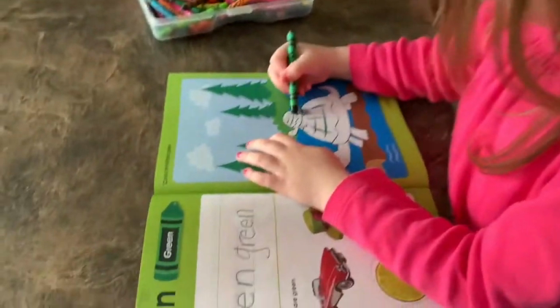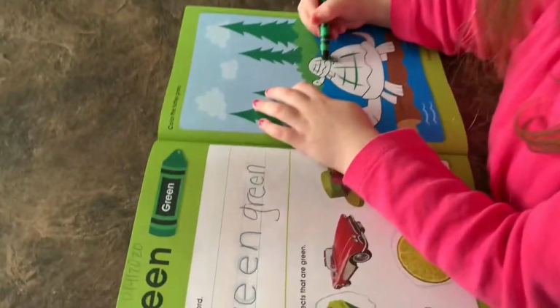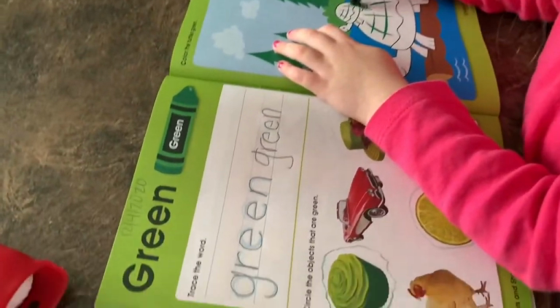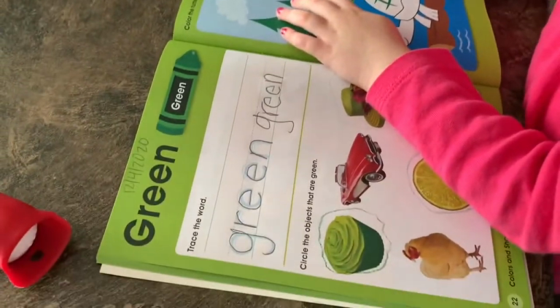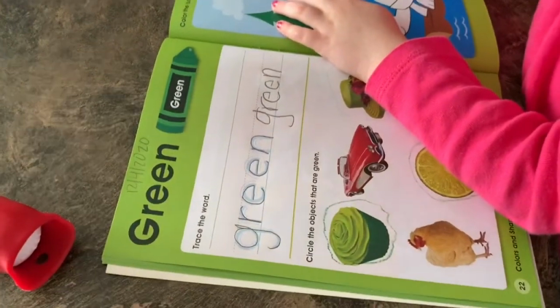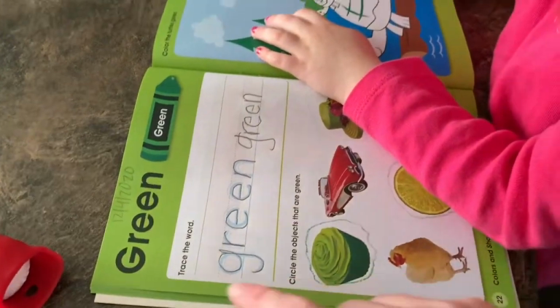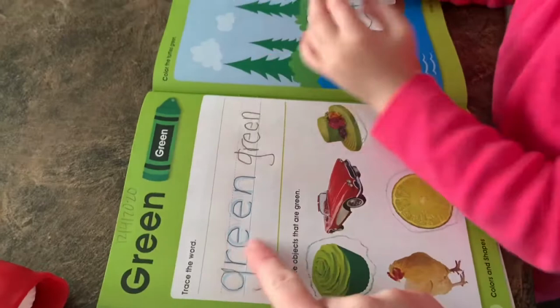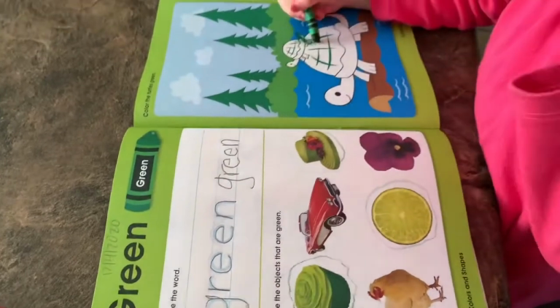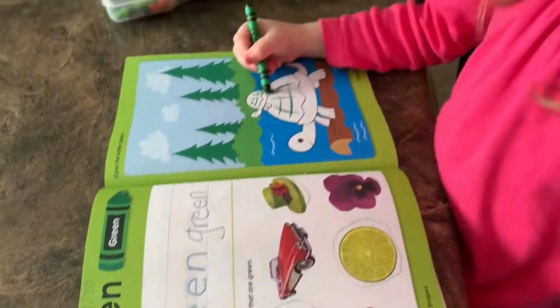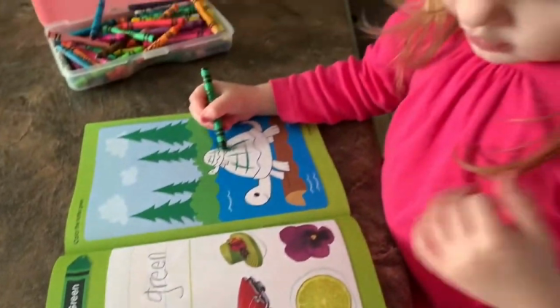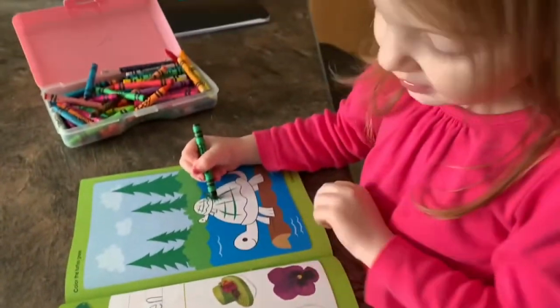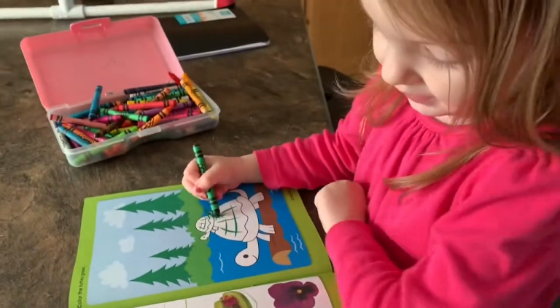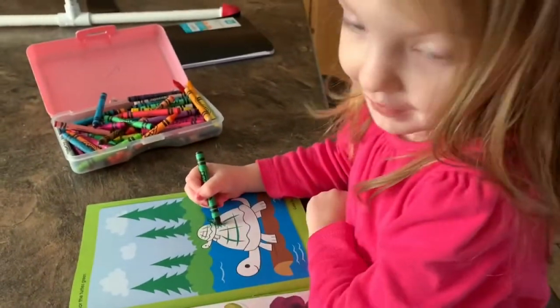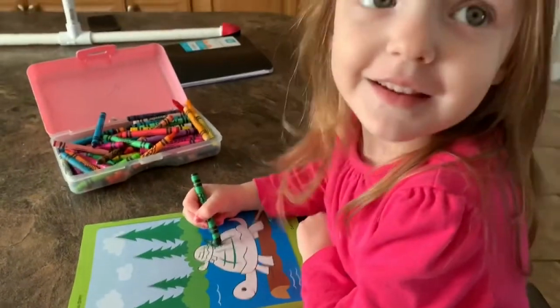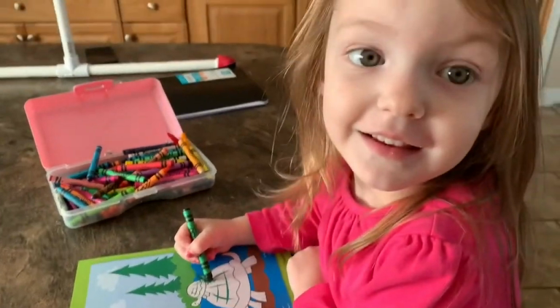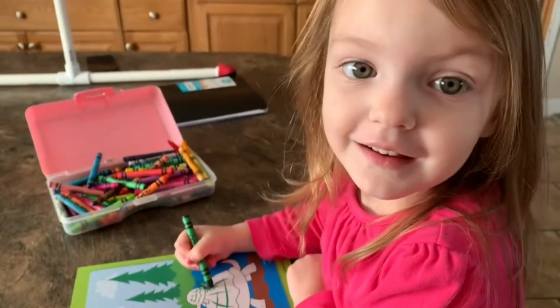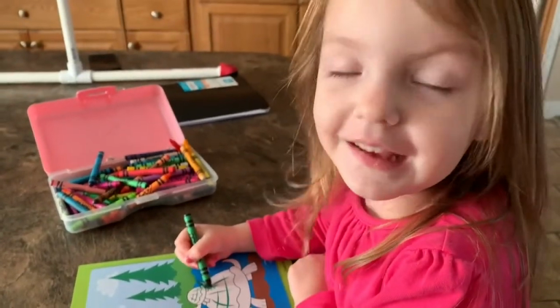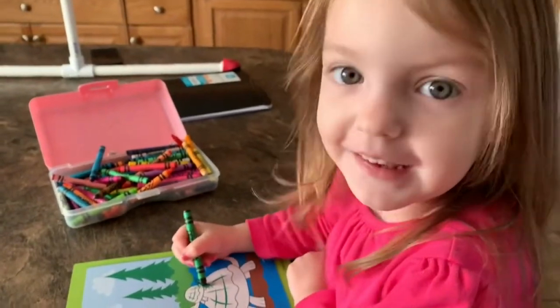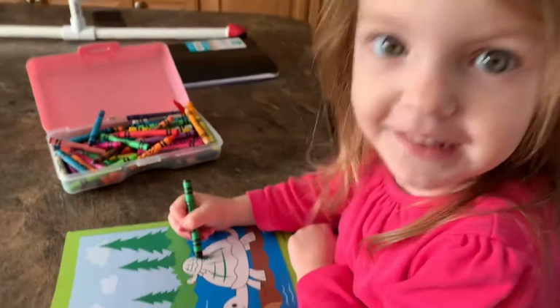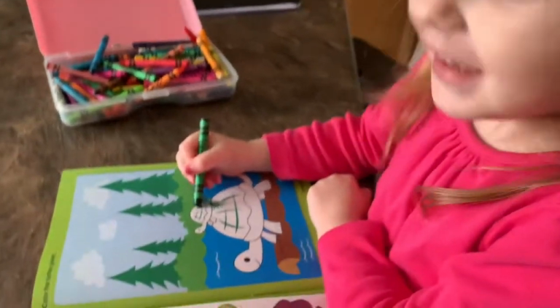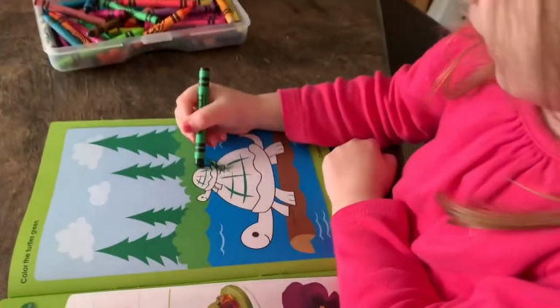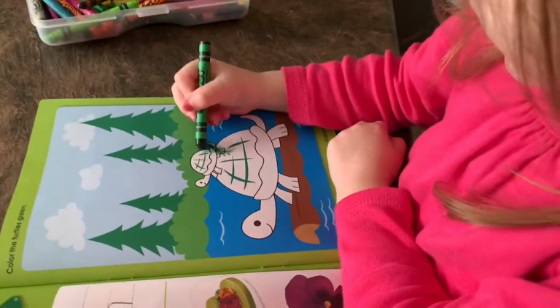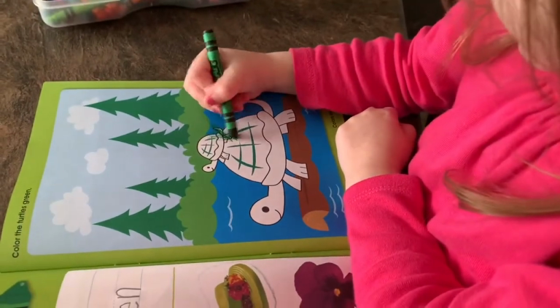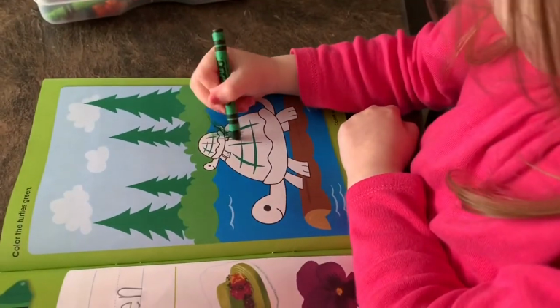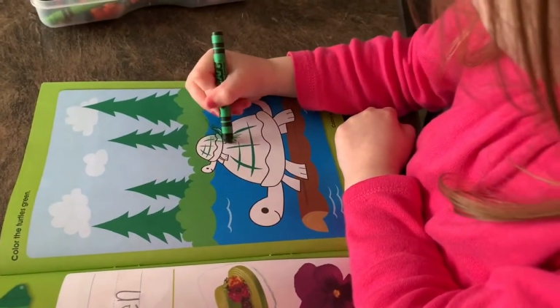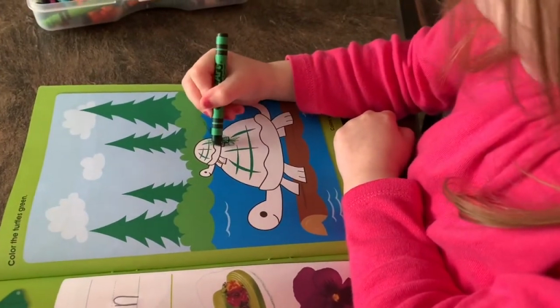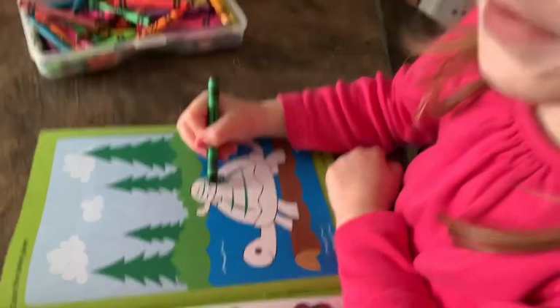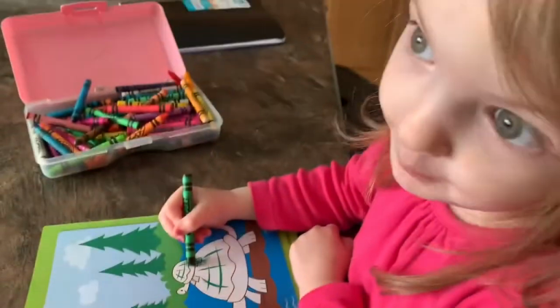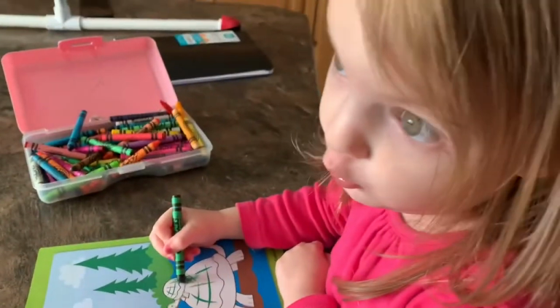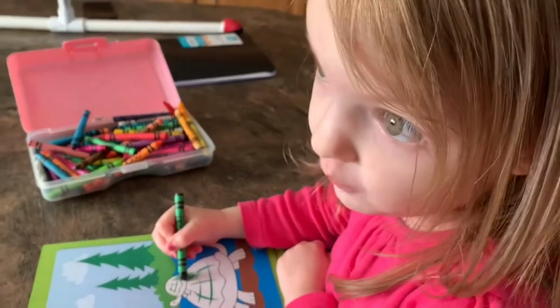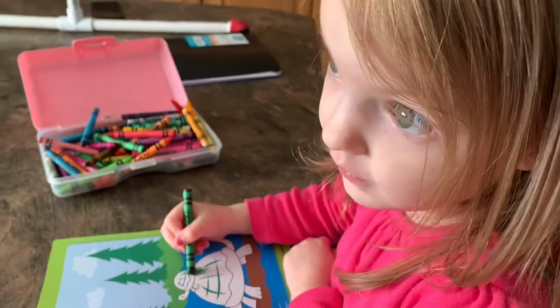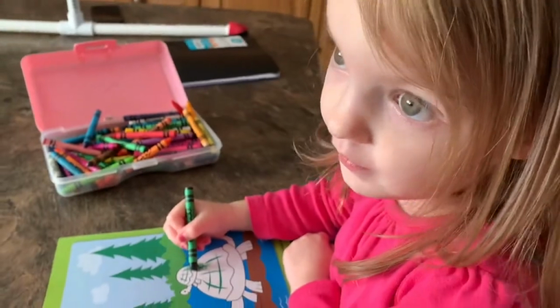Julesy's doing some green — she just did some work on a triangle and now we're doing the color green. What are you coloring, Jules? The baby turtle. Good job.